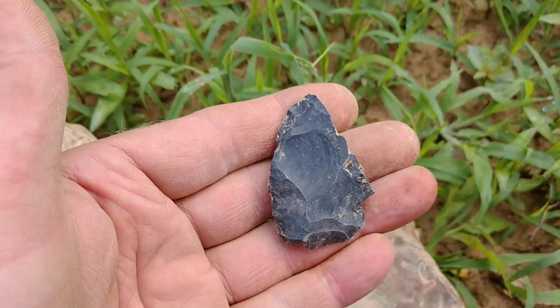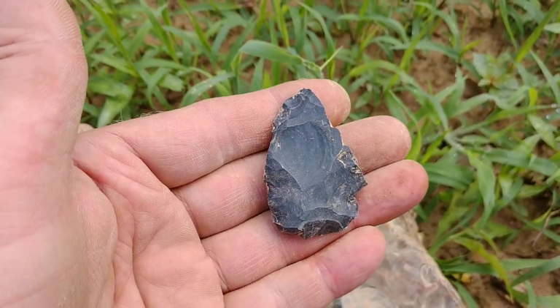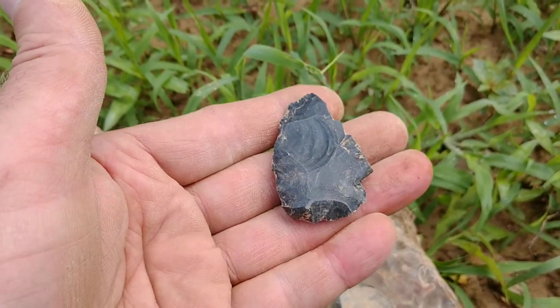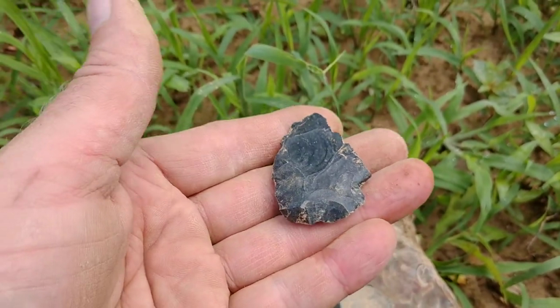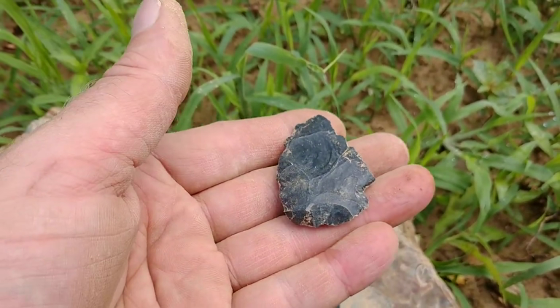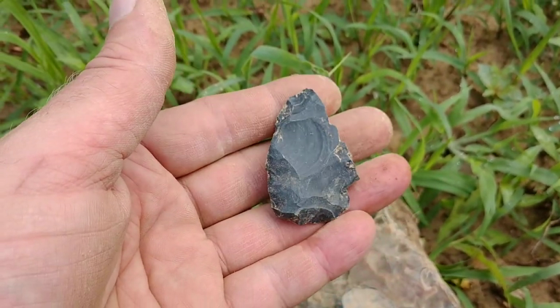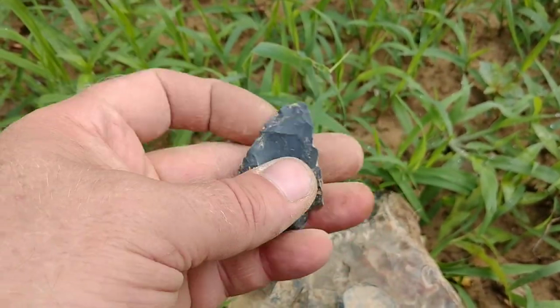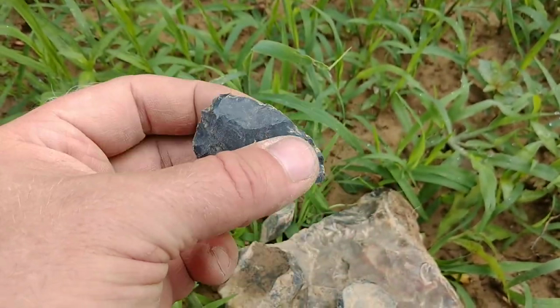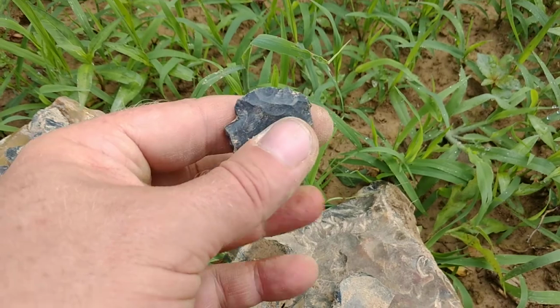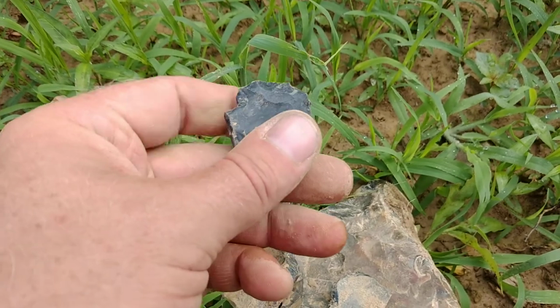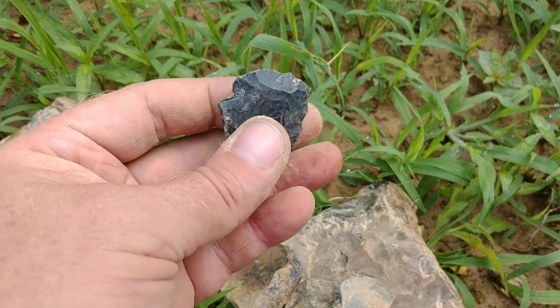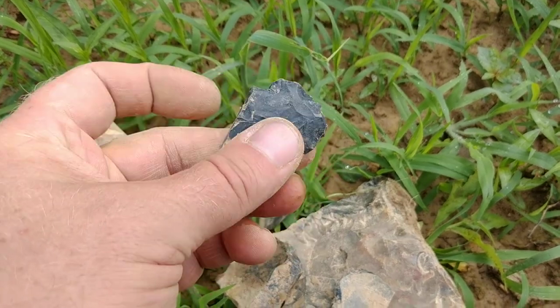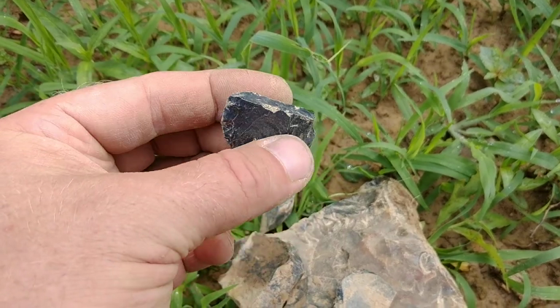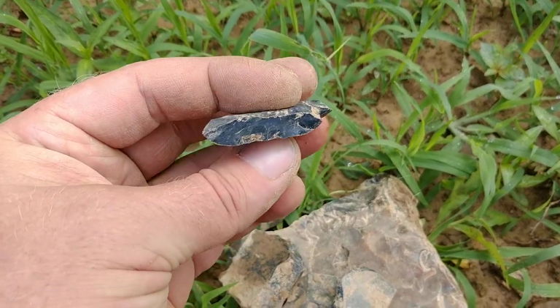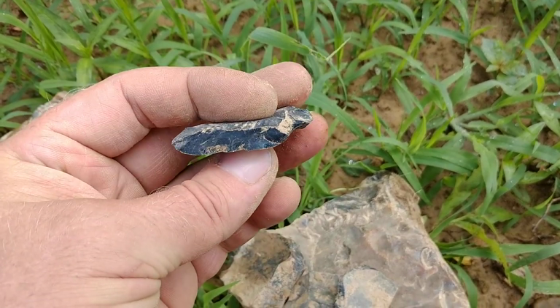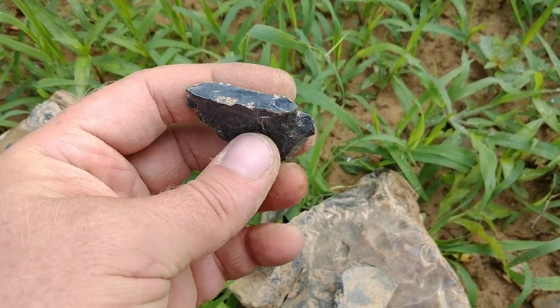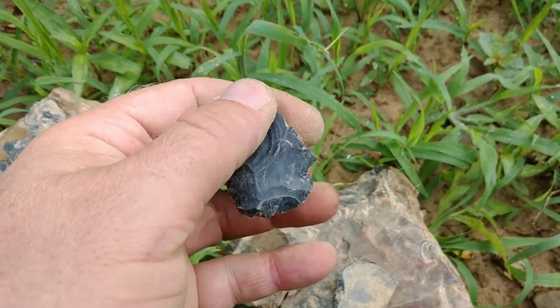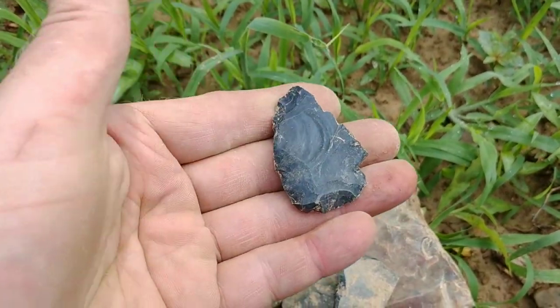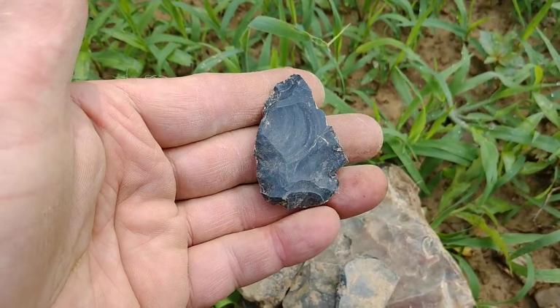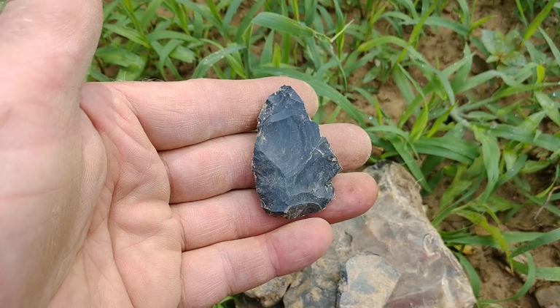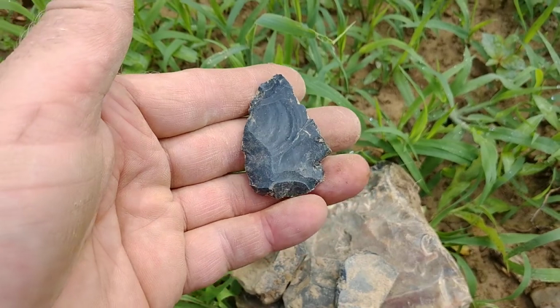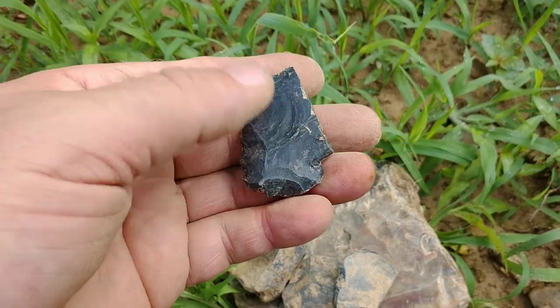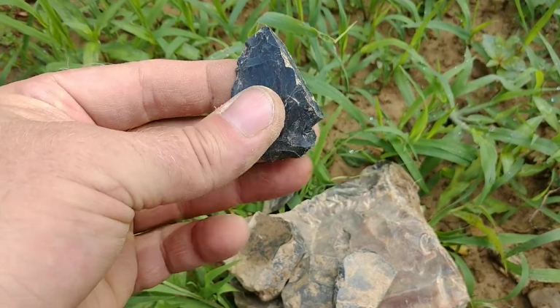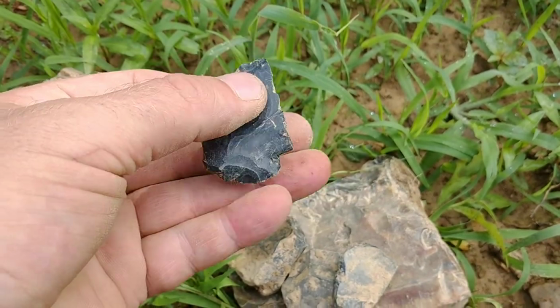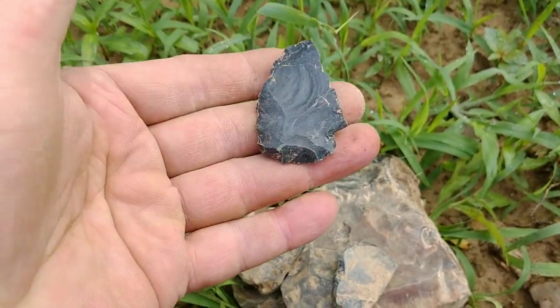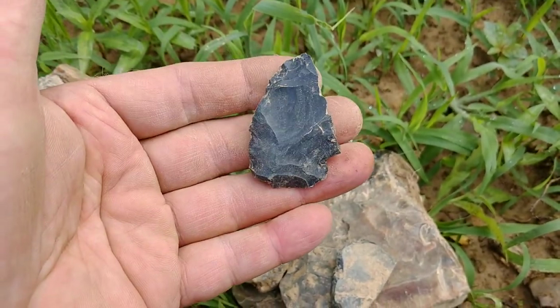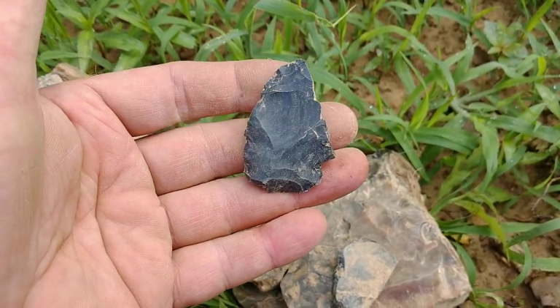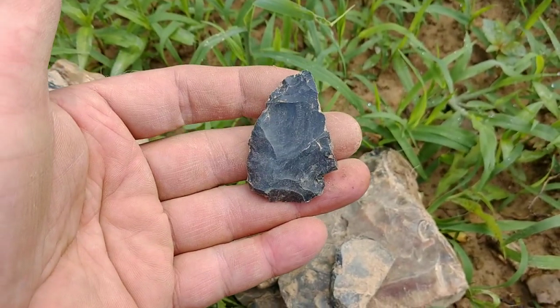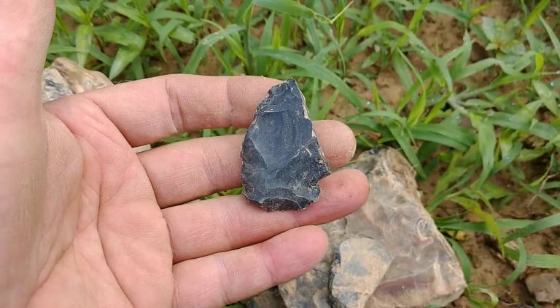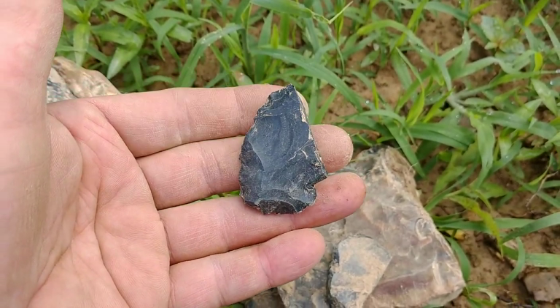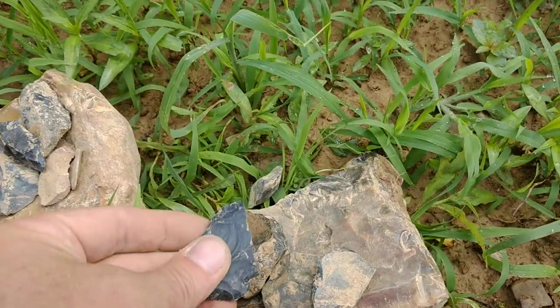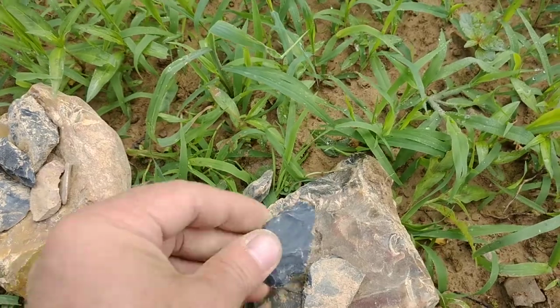End scraper, and these were all found after I shut the camera off last time. This here, I think it was an Adena blade — I'm not quite sure. Maybe they started on it and... I don't know. It's a little damaged. I can't tell — it was some kind of maybe an Adena blade, maybe.